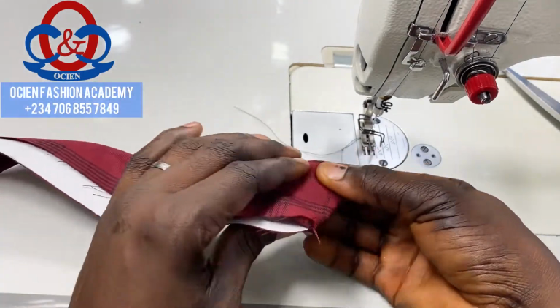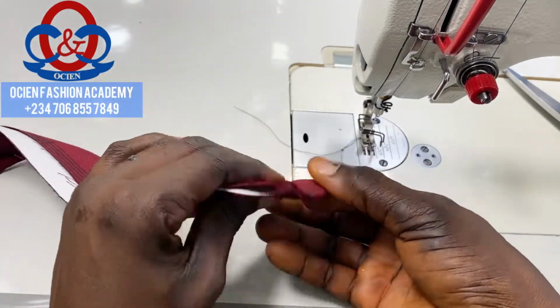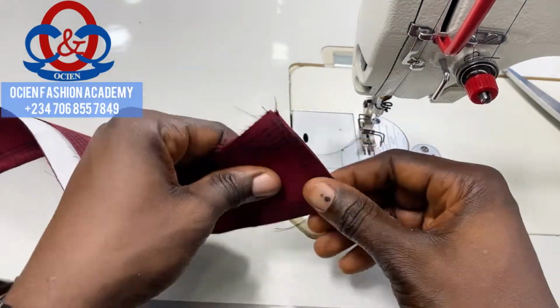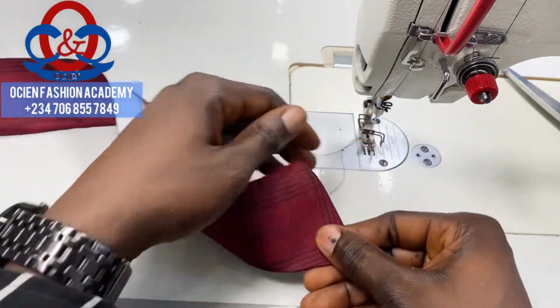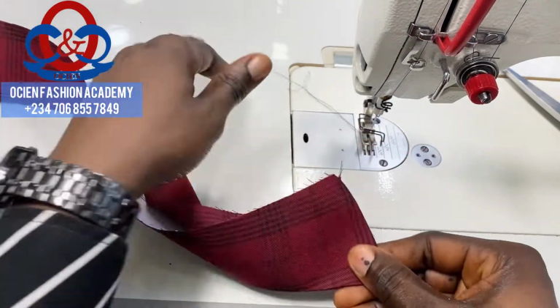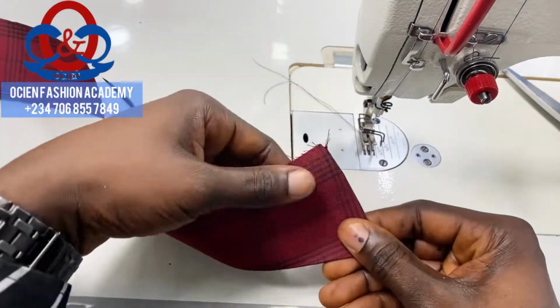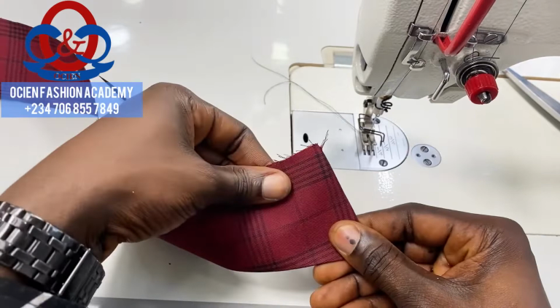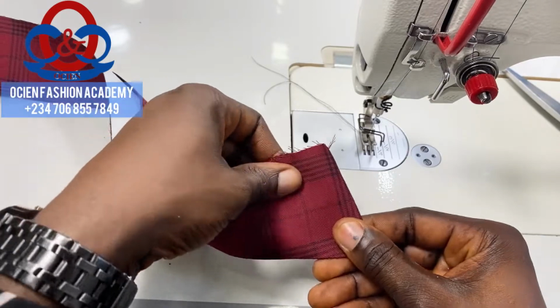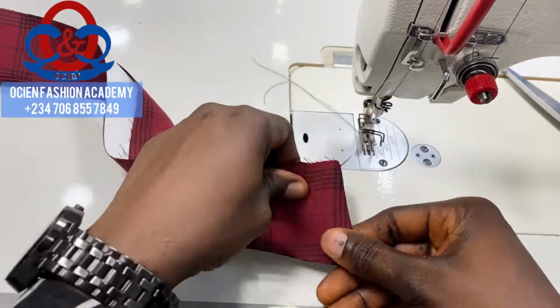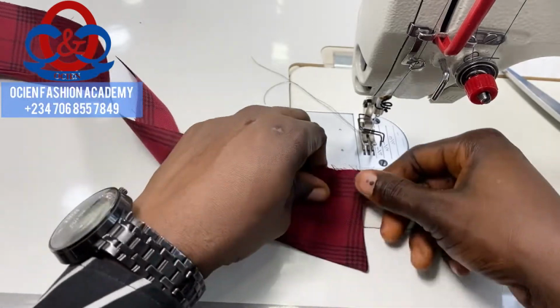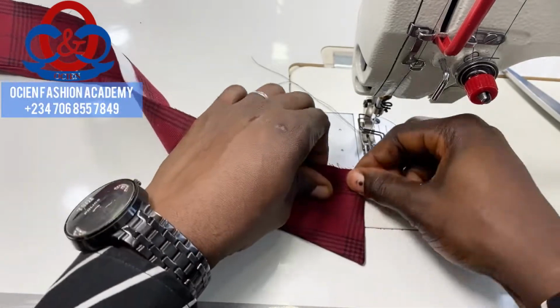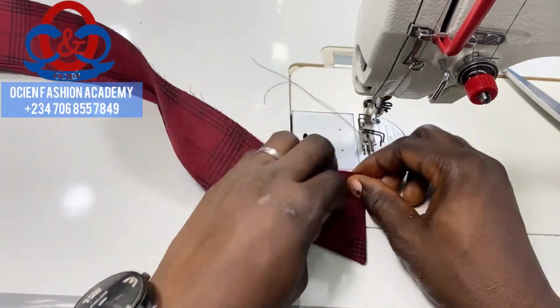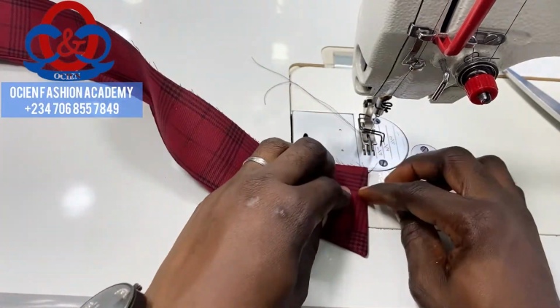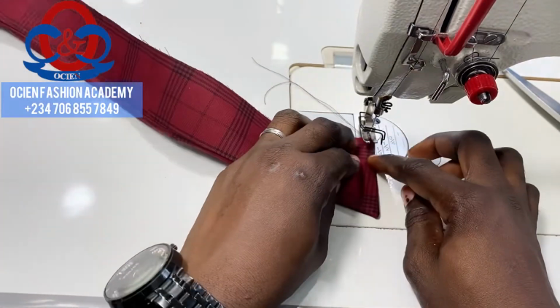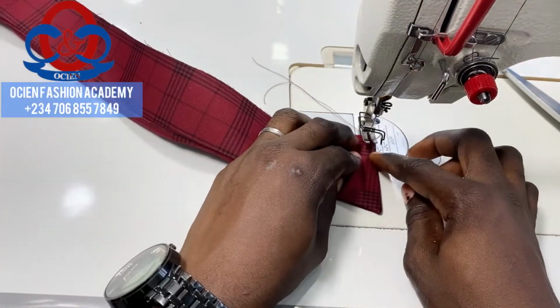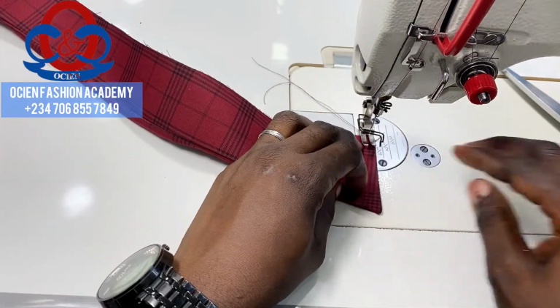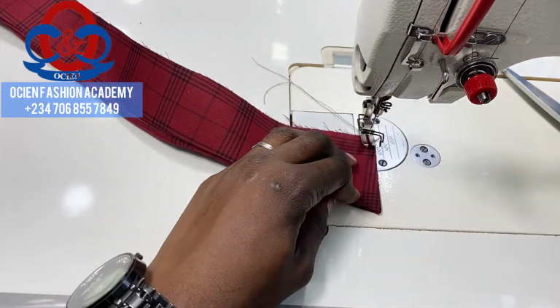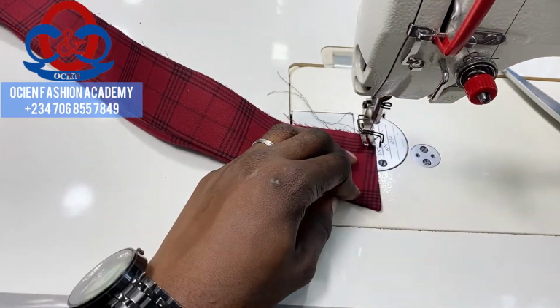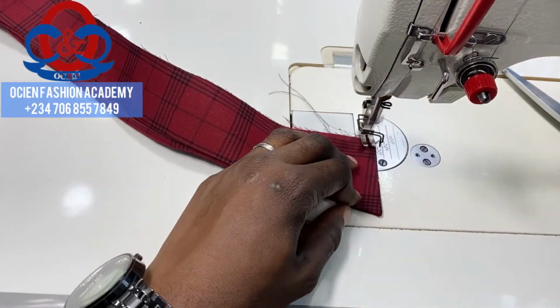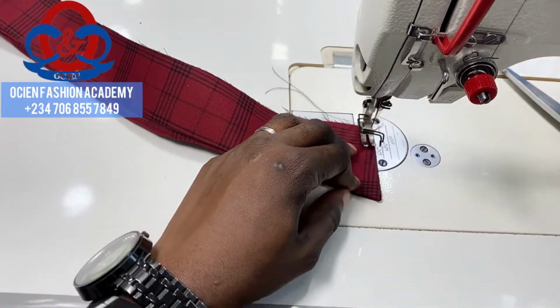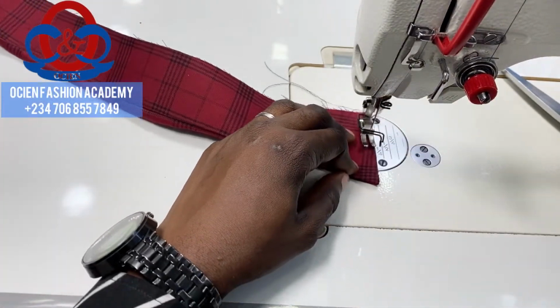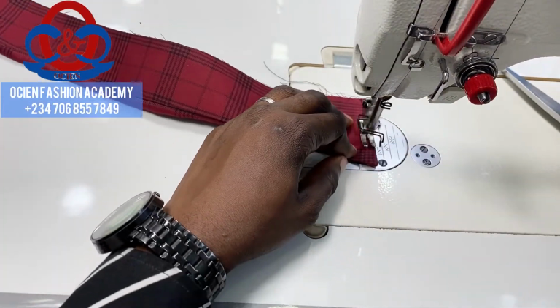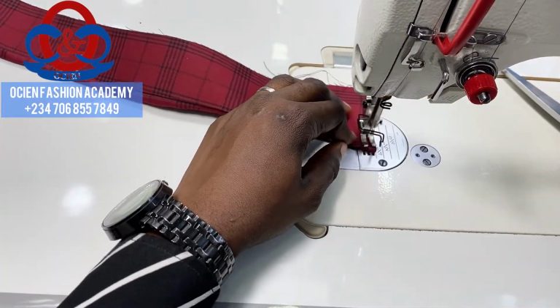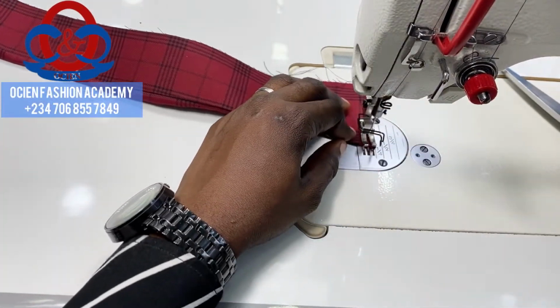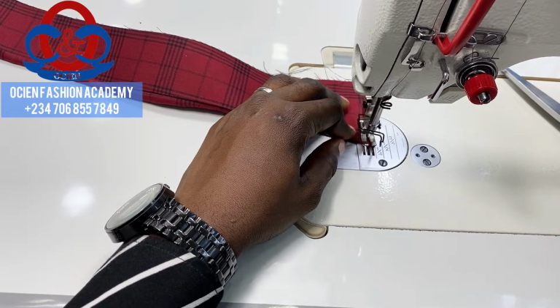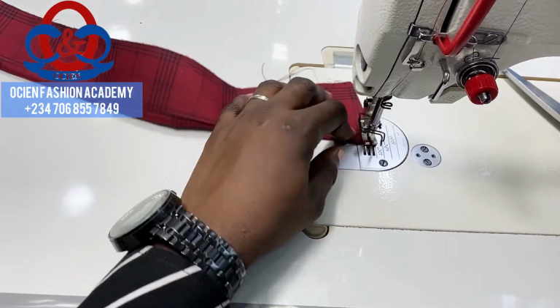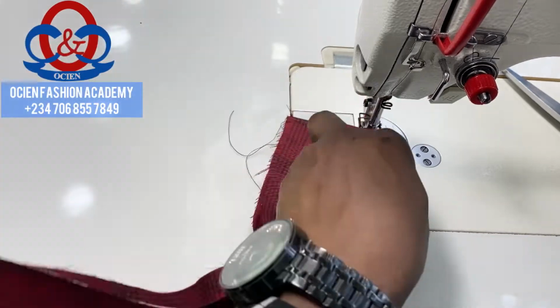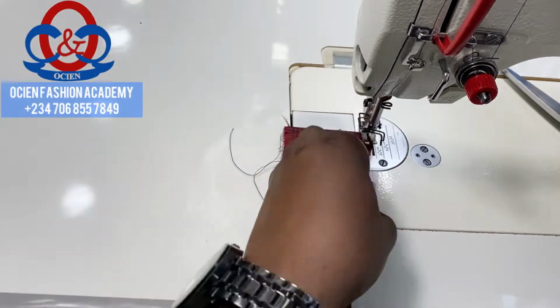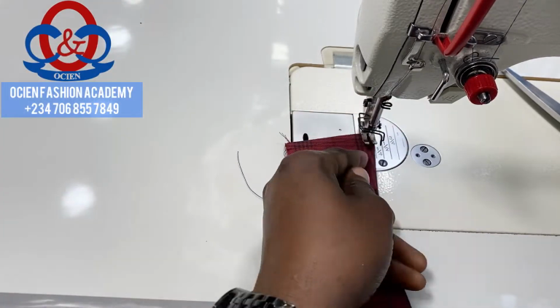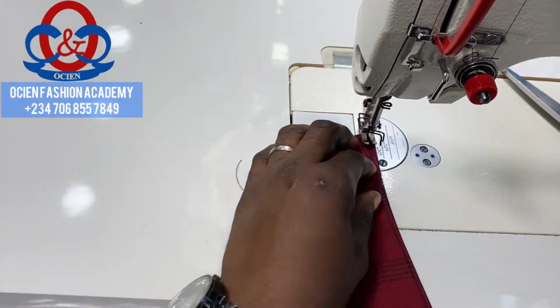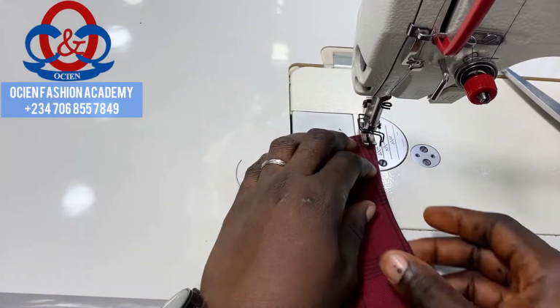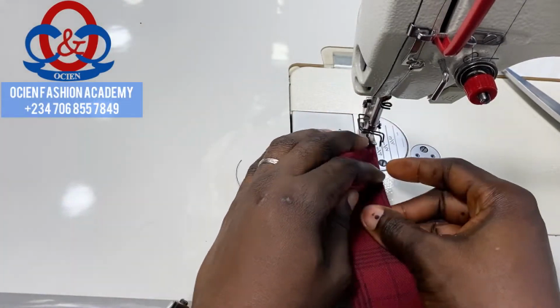Top stitch it with a seam allowance of 0.25 inch from the edge.